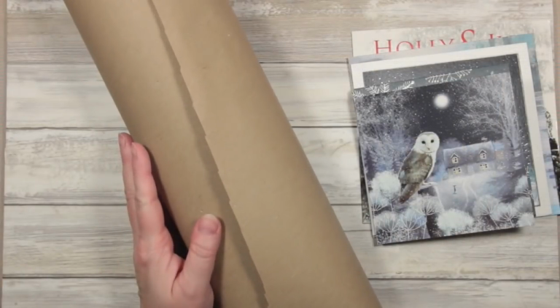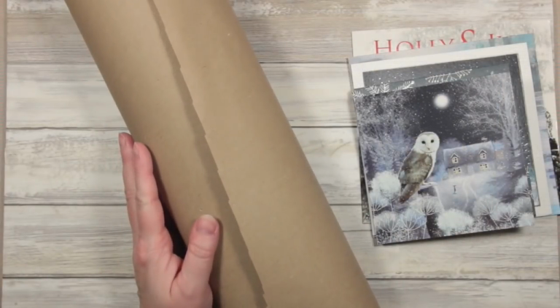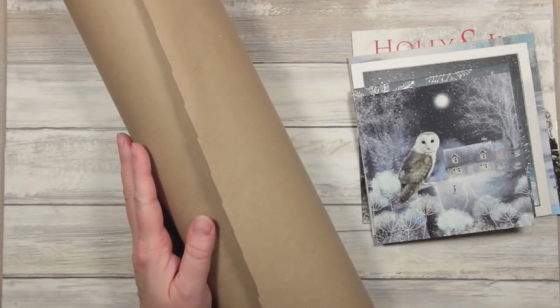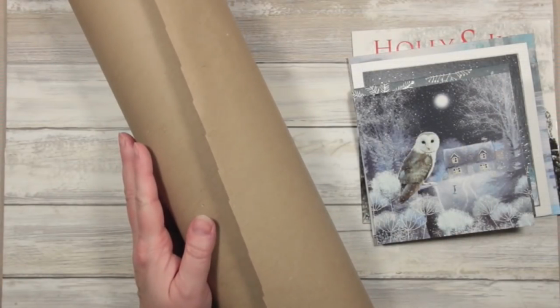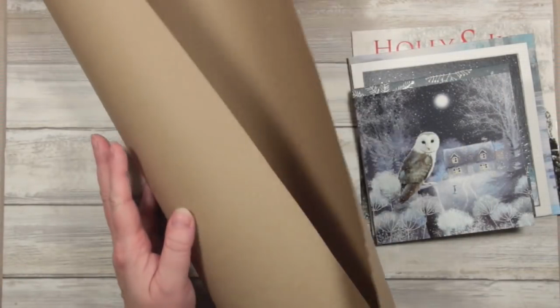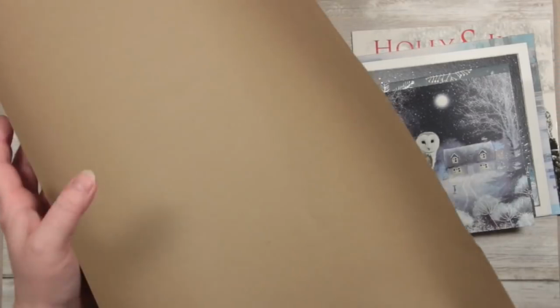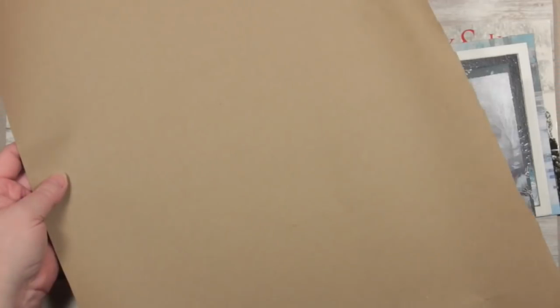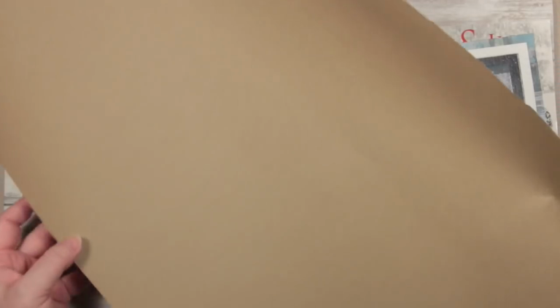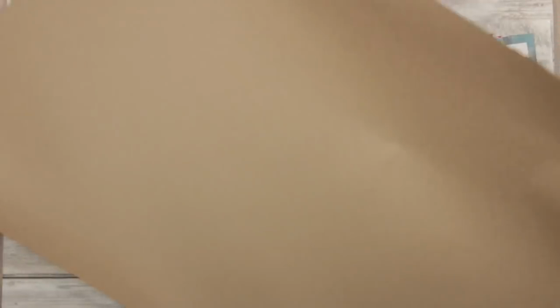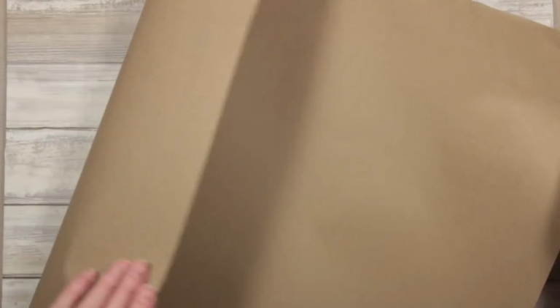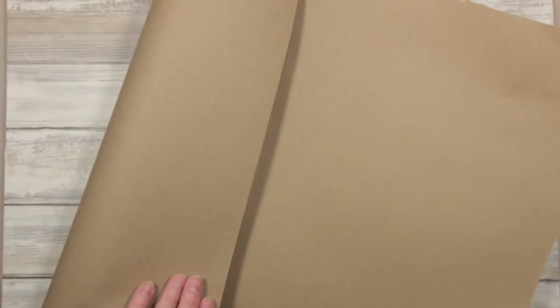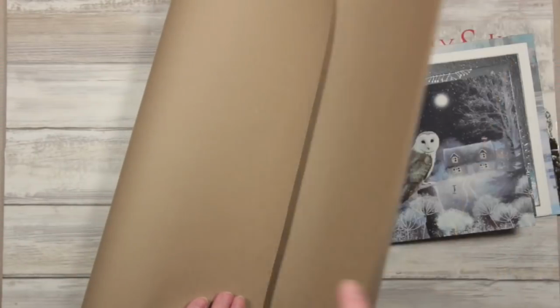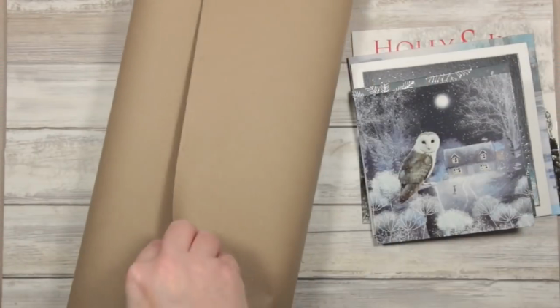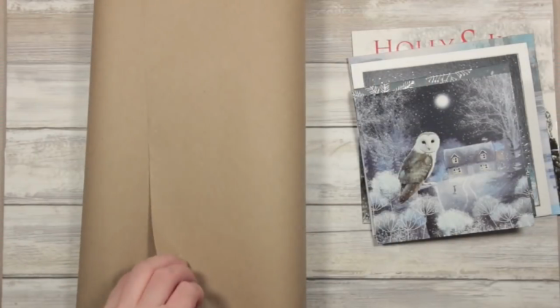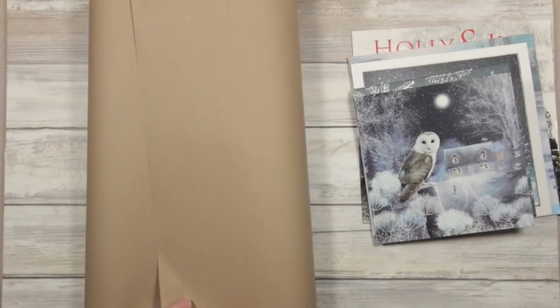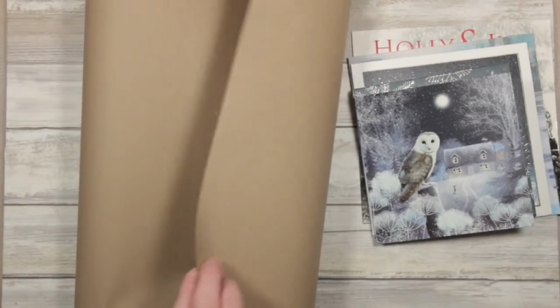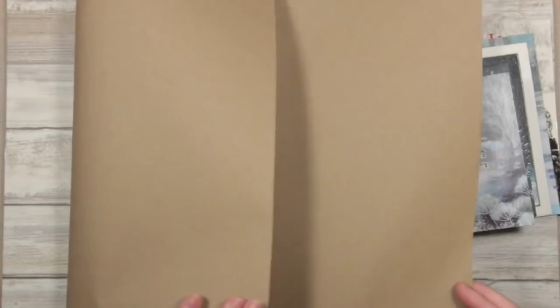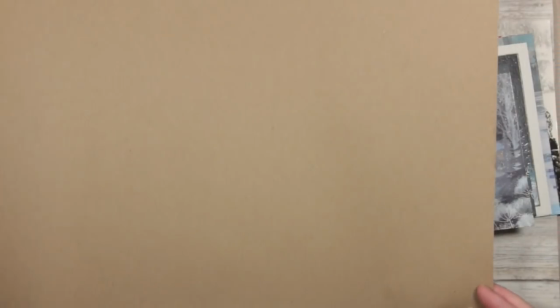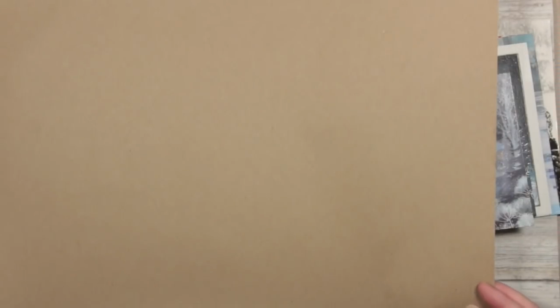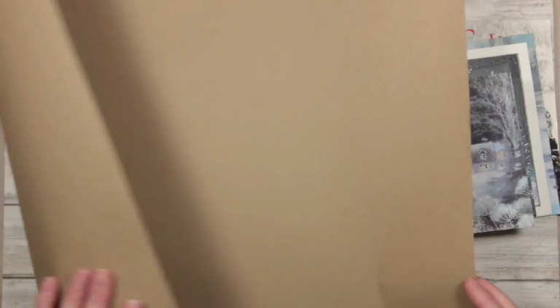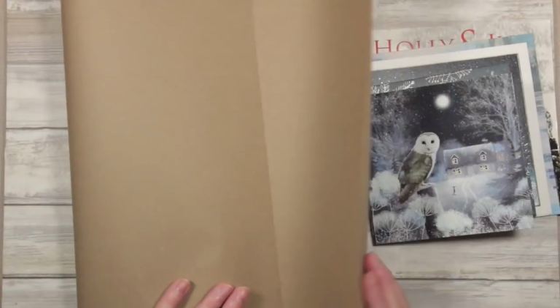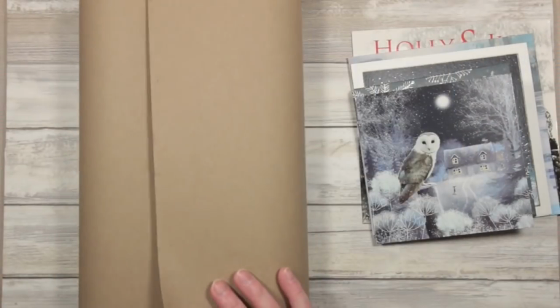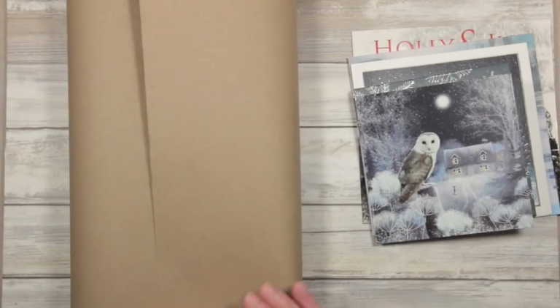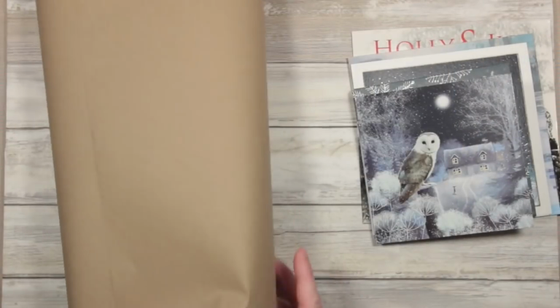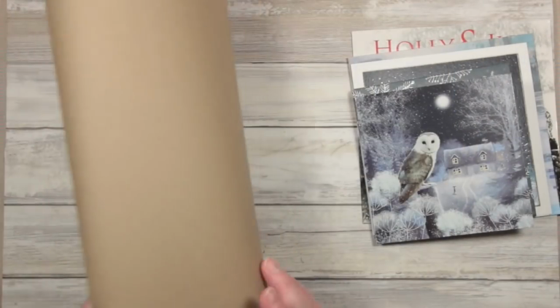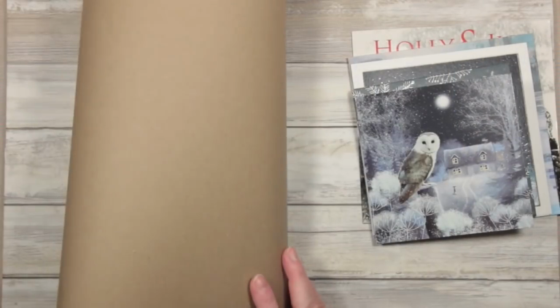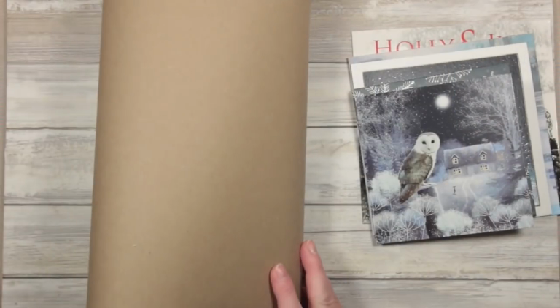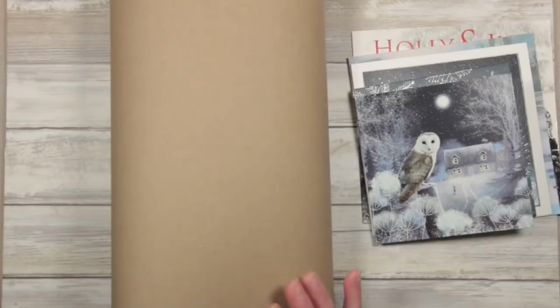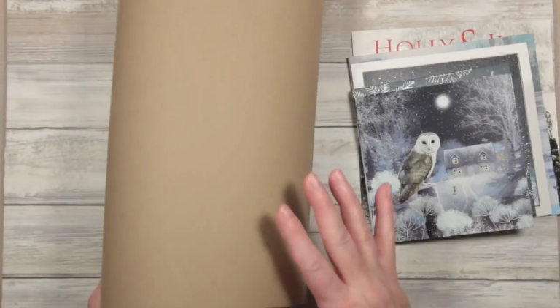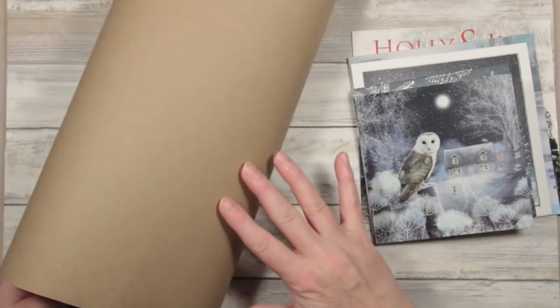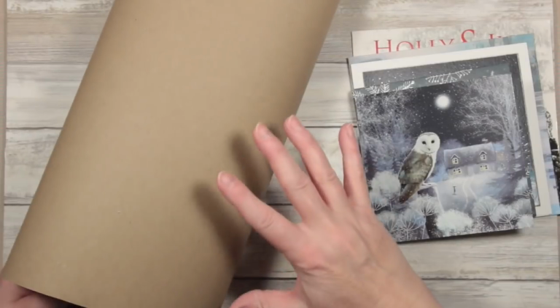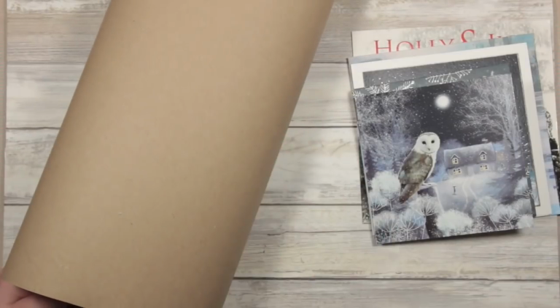My unifying colour for all of these is going to be a piece of craft paper — I've cut it from a roll. It's a roll that I use to wrap Christmas presents this year and I'm going to use this as a base for my pockets.